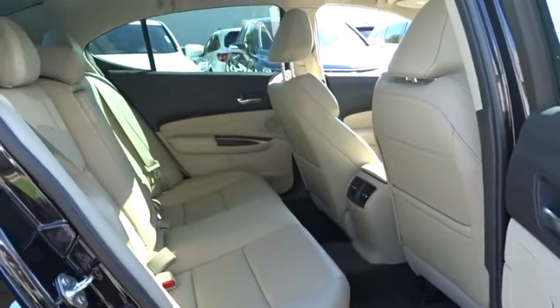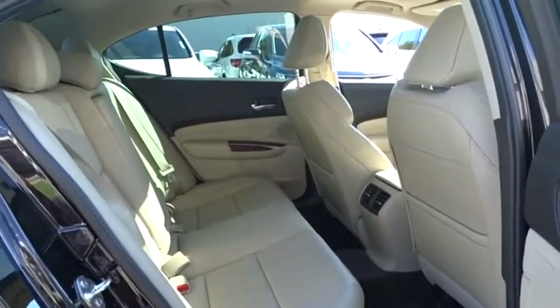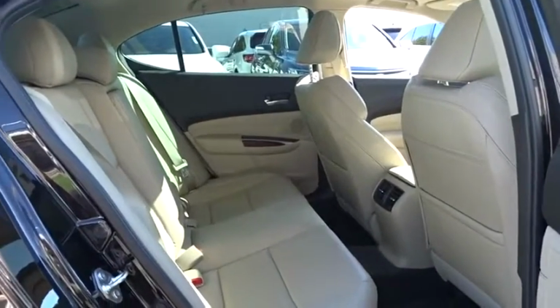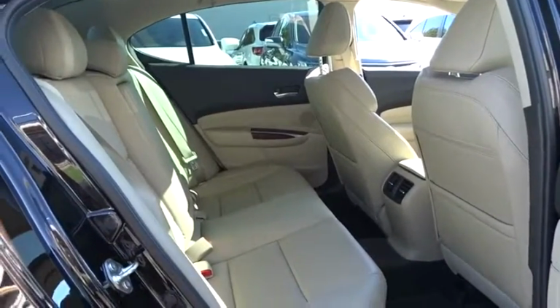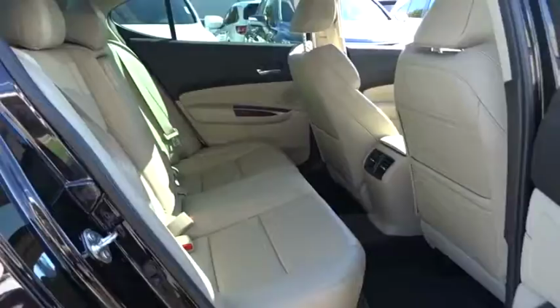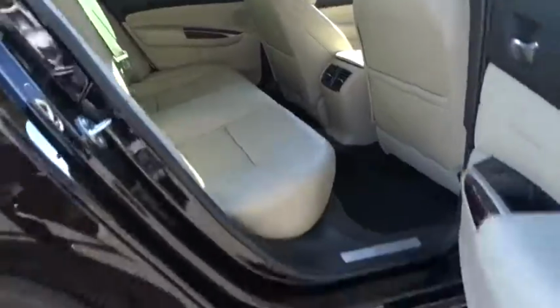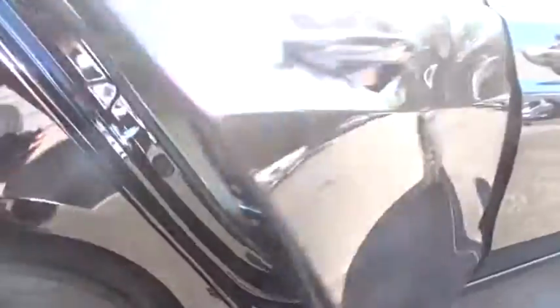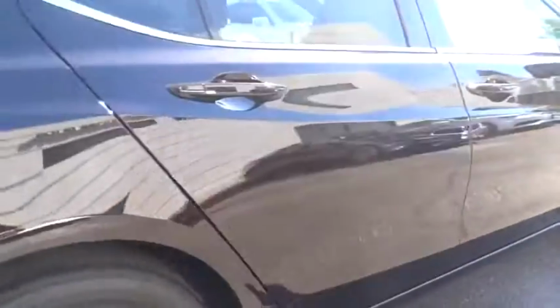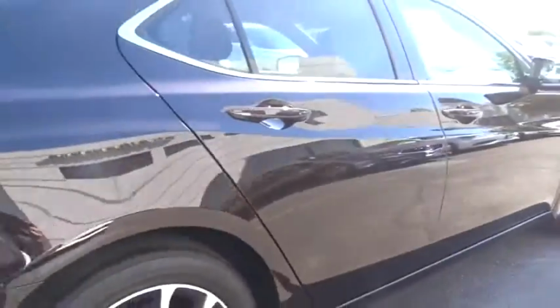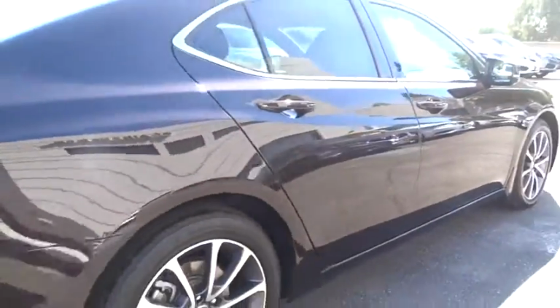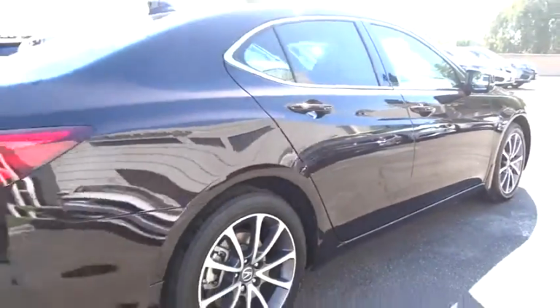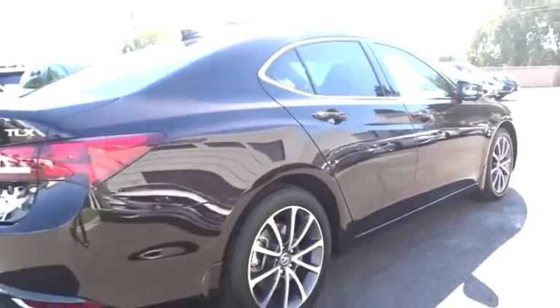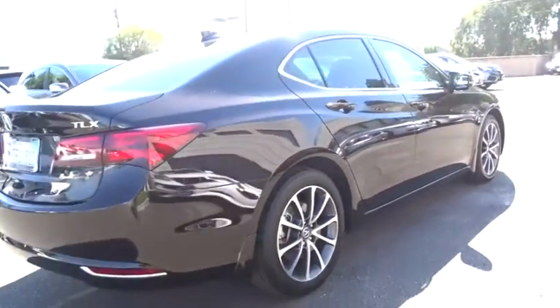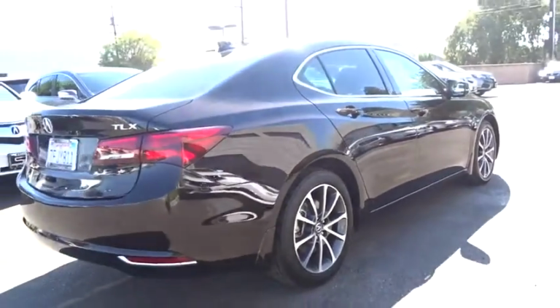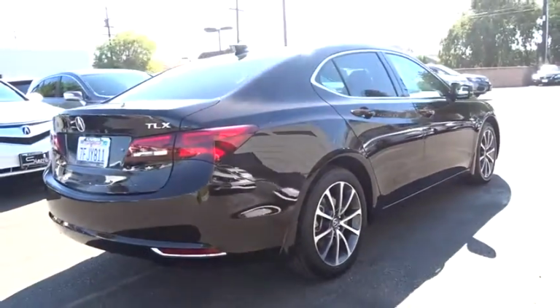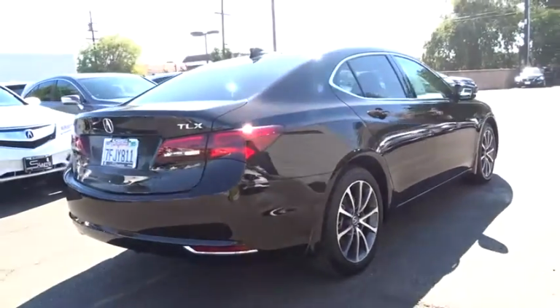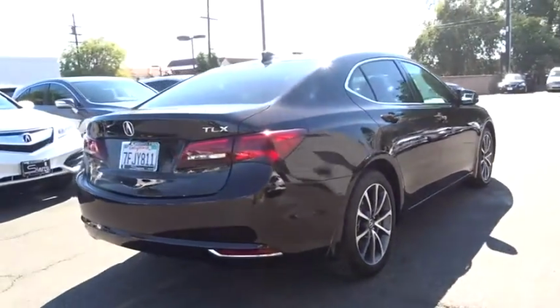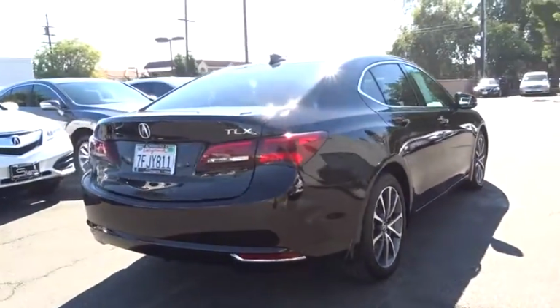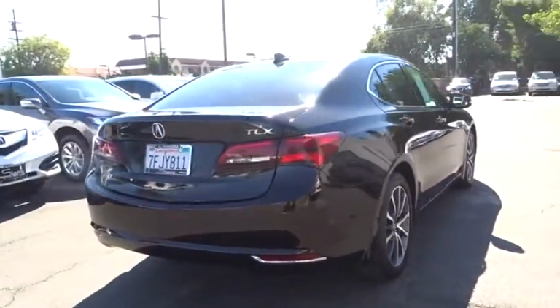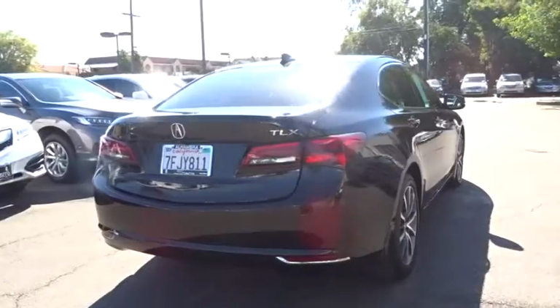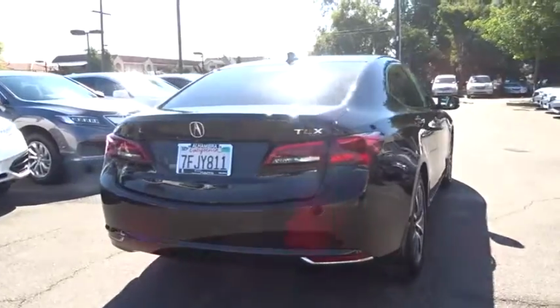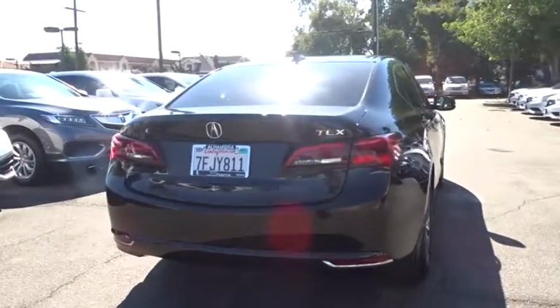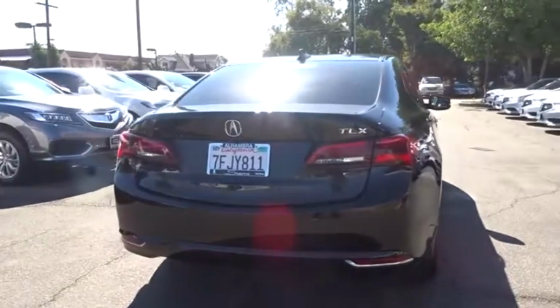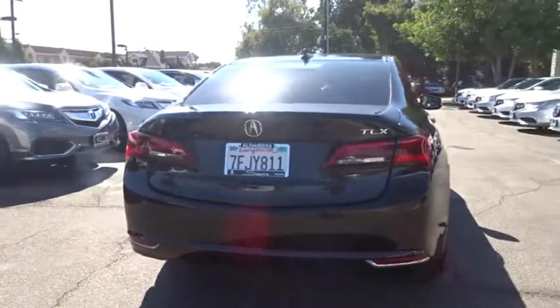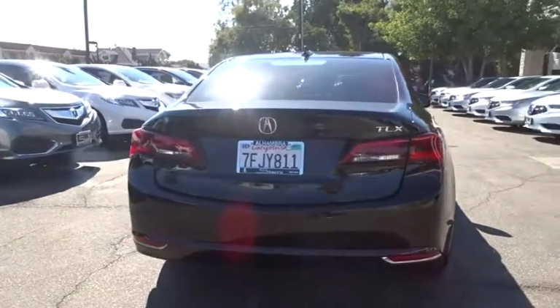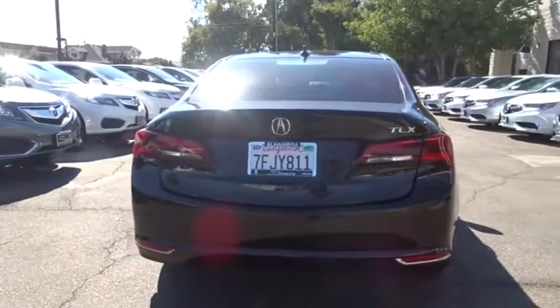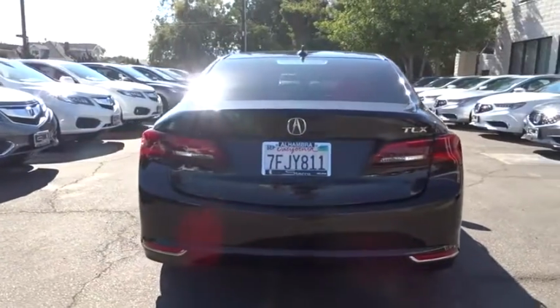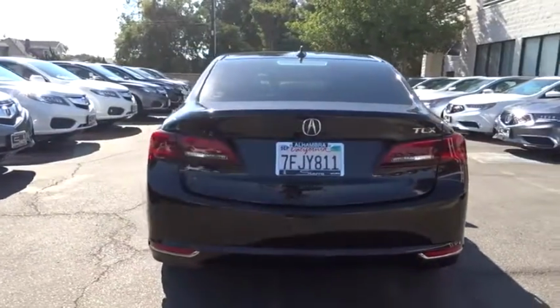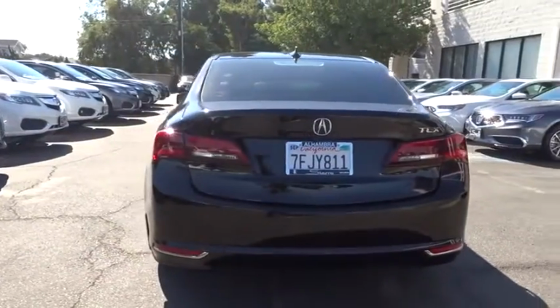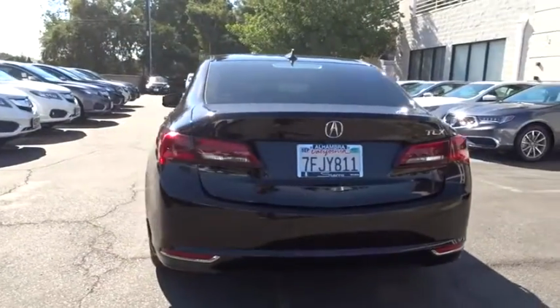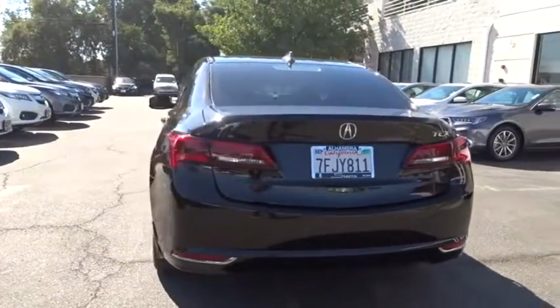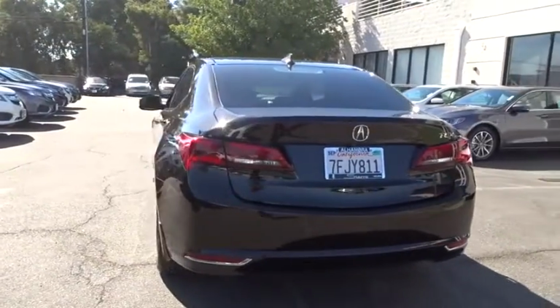Leather-wrapped steering wheel, power steering, adjustable steering wheel, auto-dimming rear-view mirror, cruise control, keyless start, aluminum wheels, four-wheel disc brakes, hard disc drive media storage.